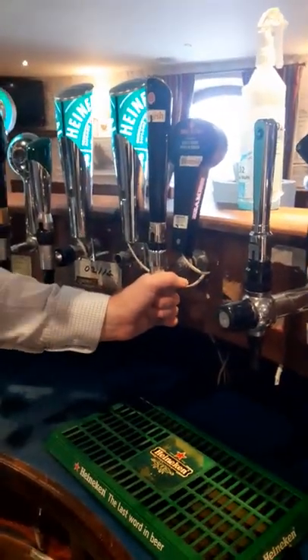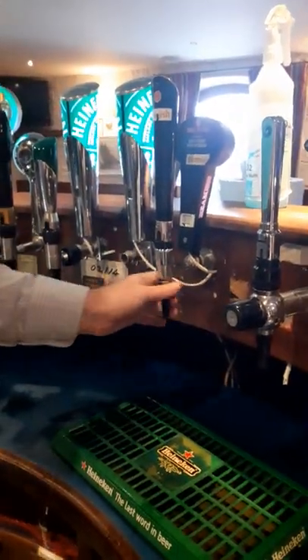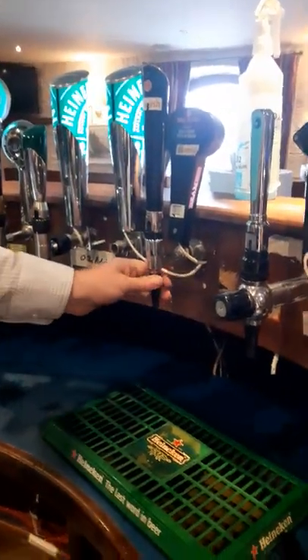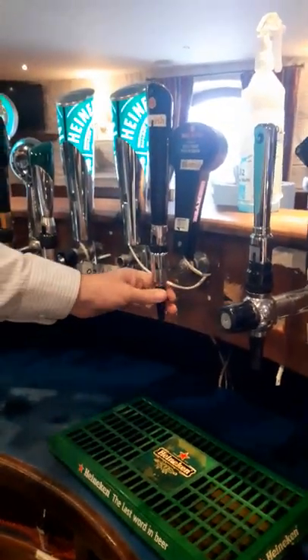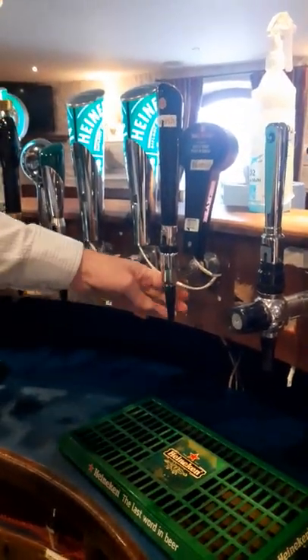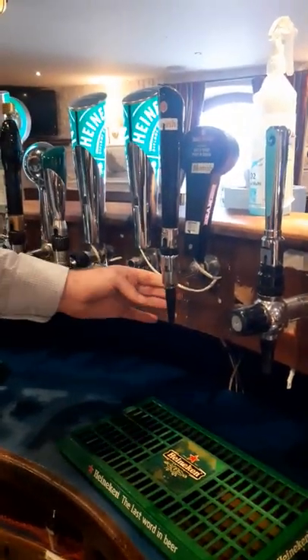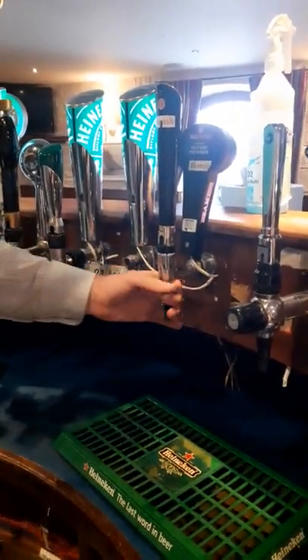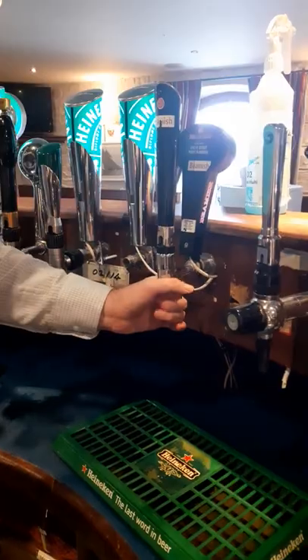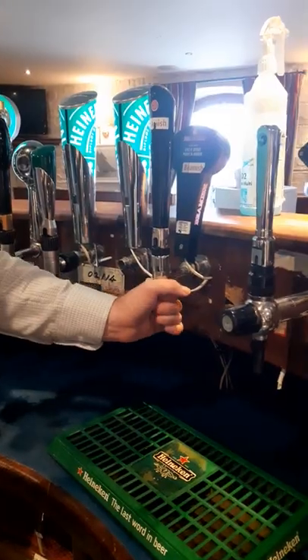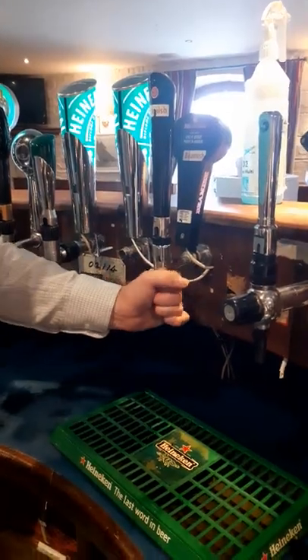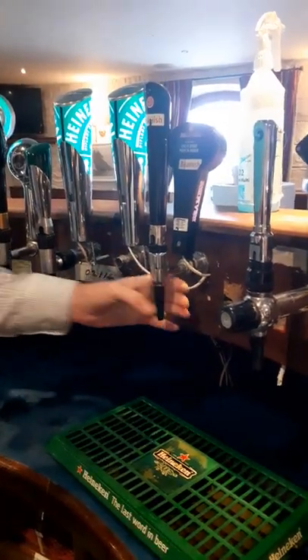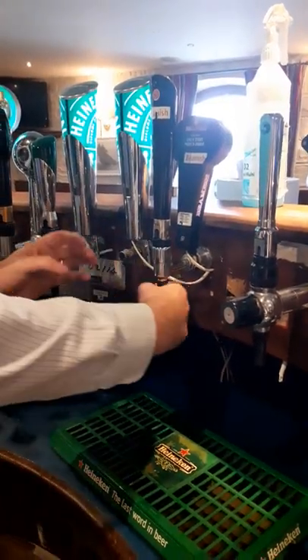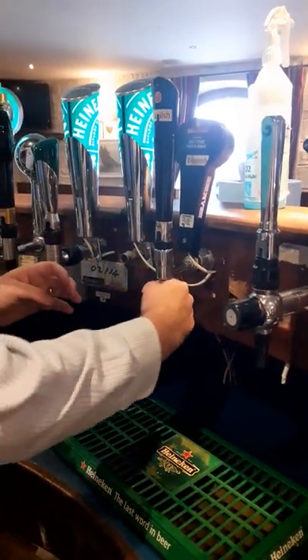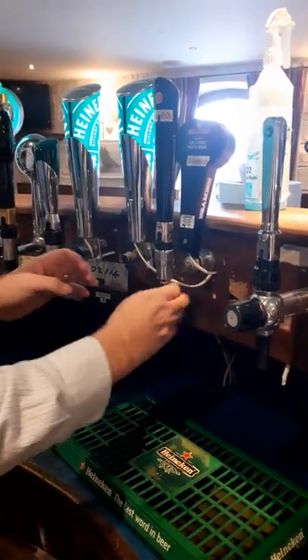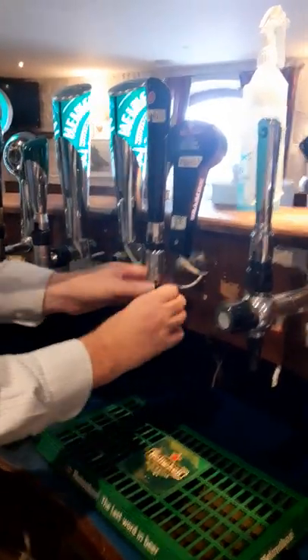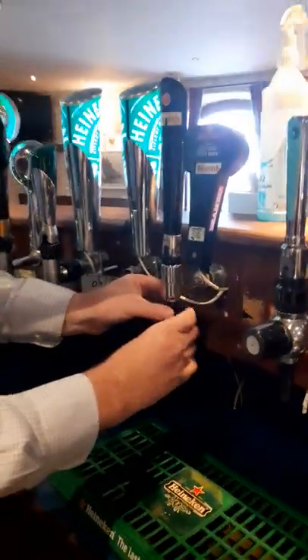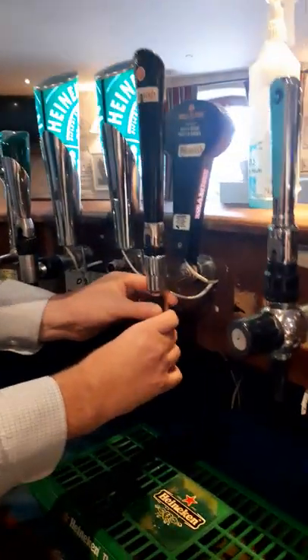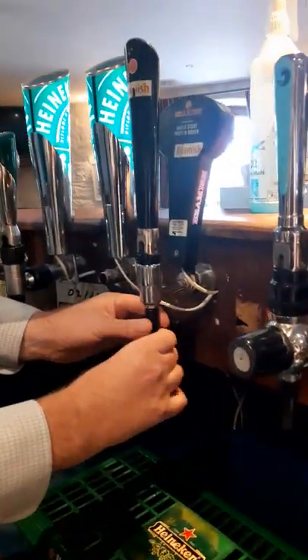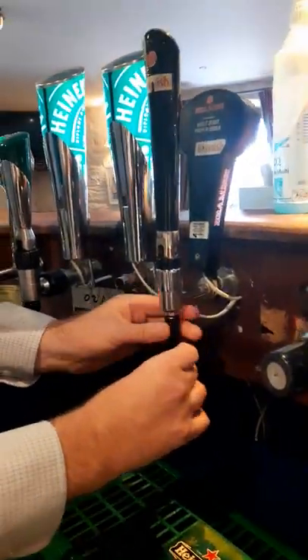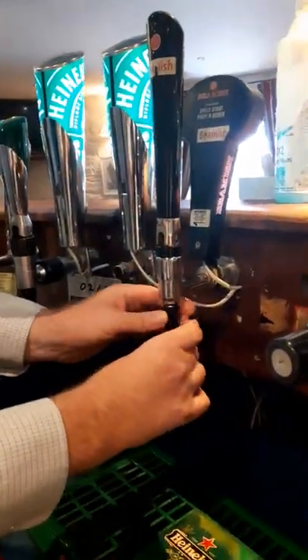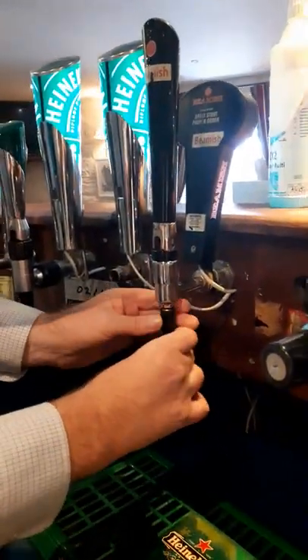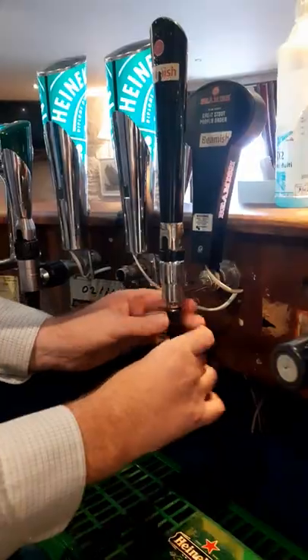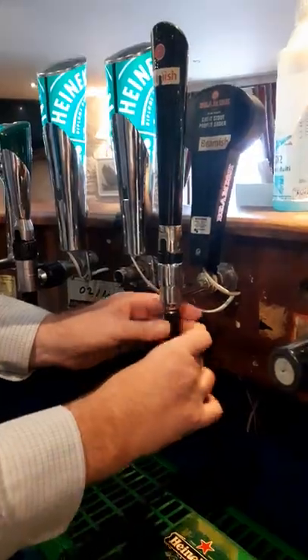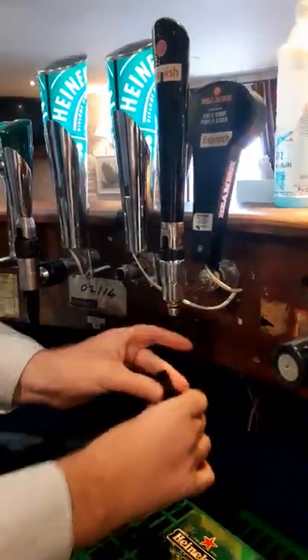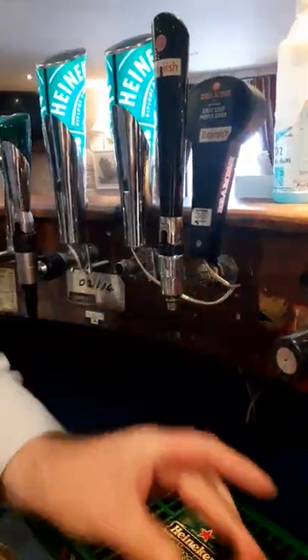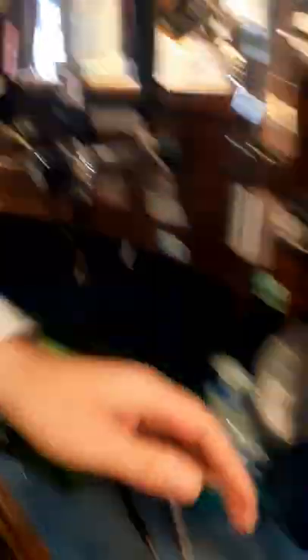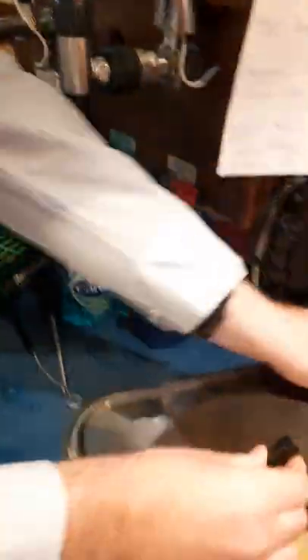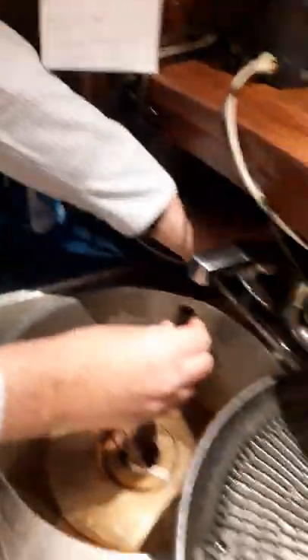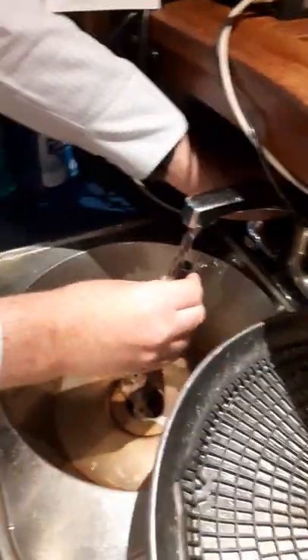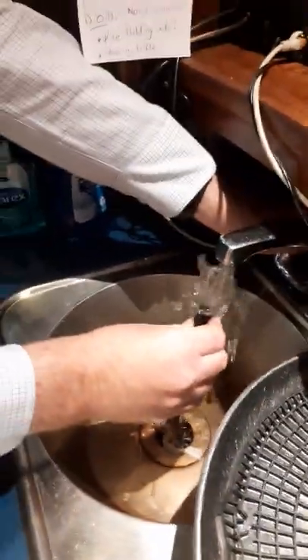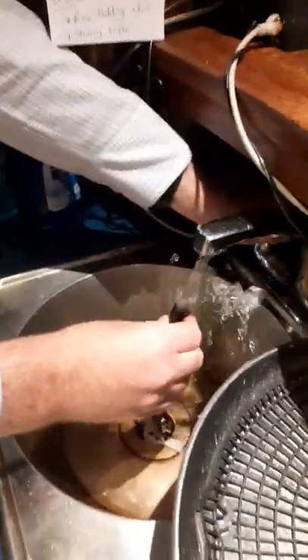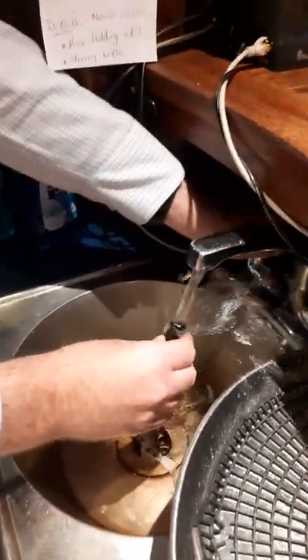So look, what you need to do every day, Mallow, is to improve your stout — twist it off and give it a rinse out. Excuse the state of the sink.